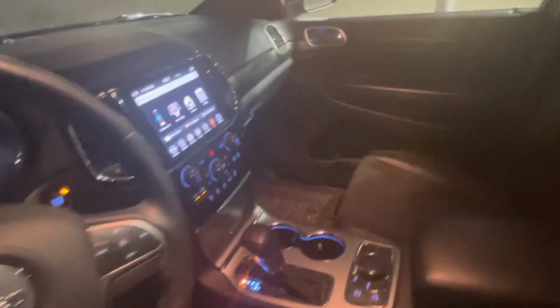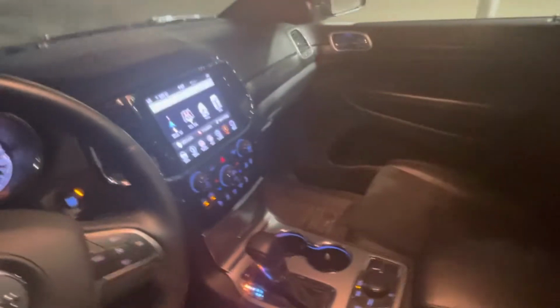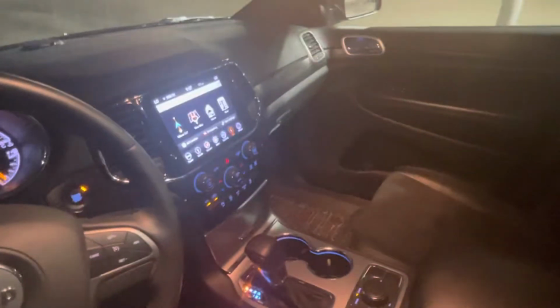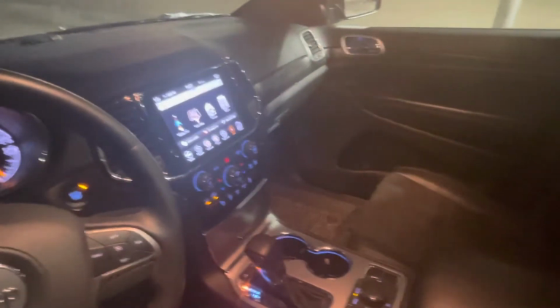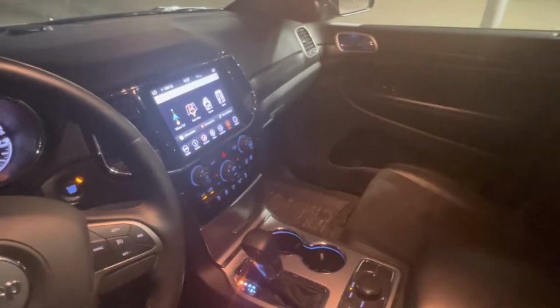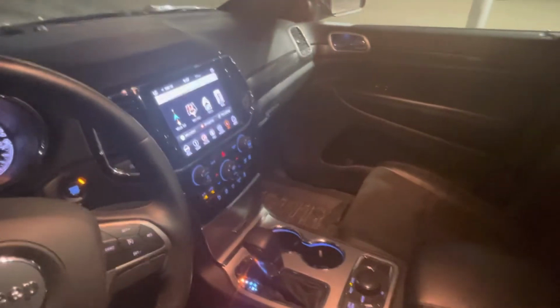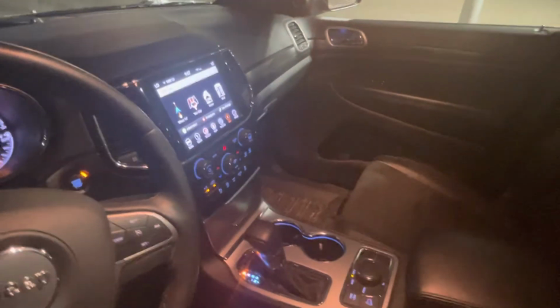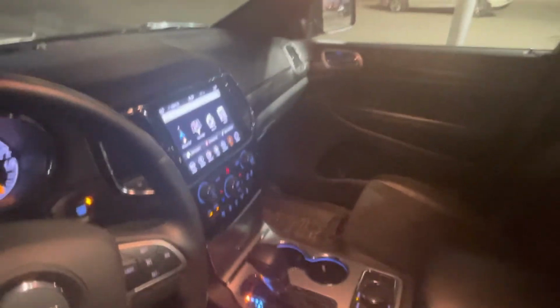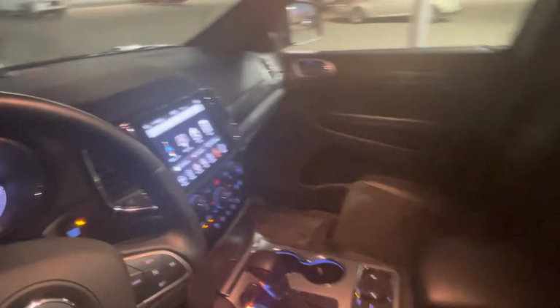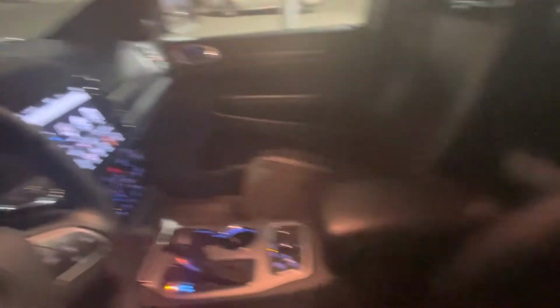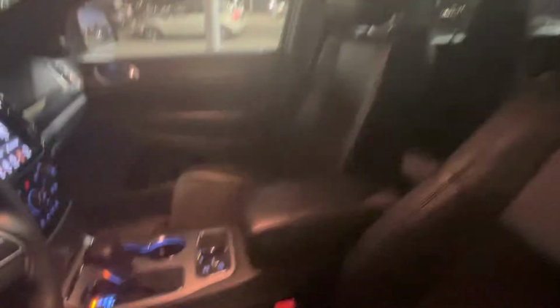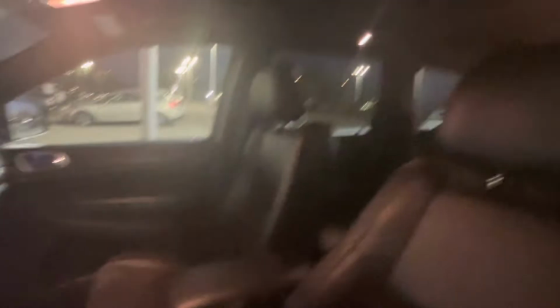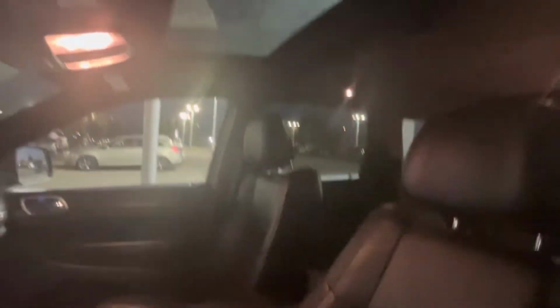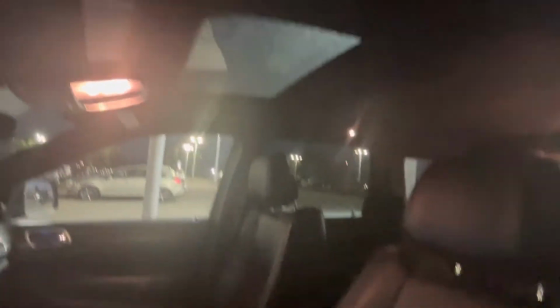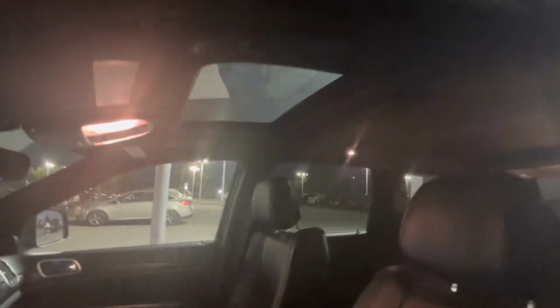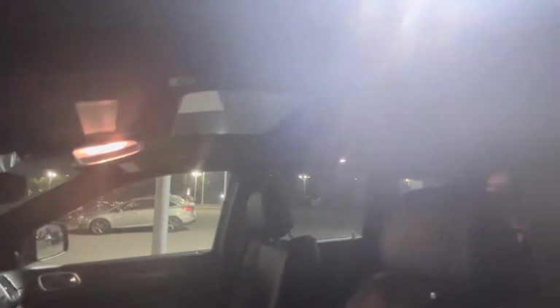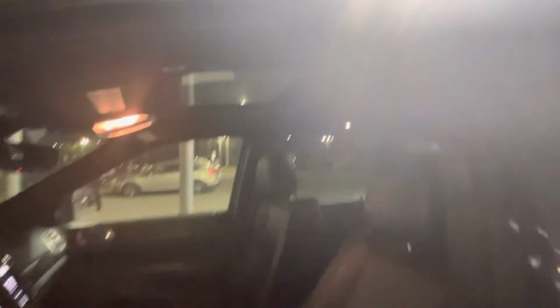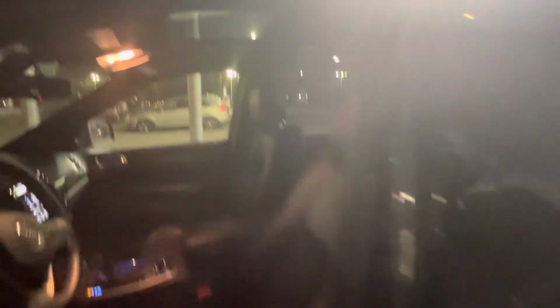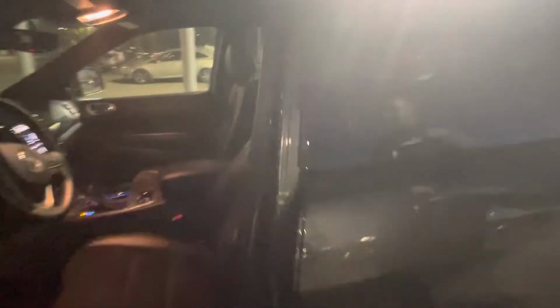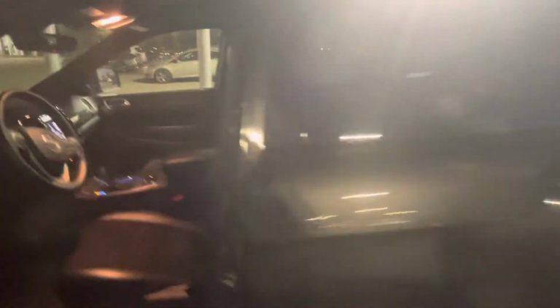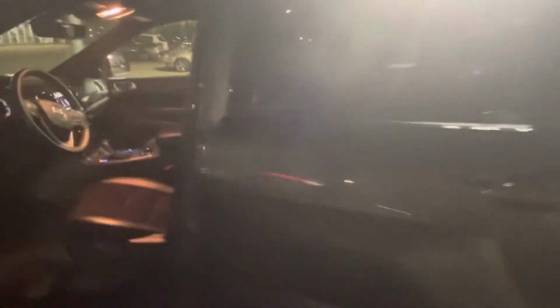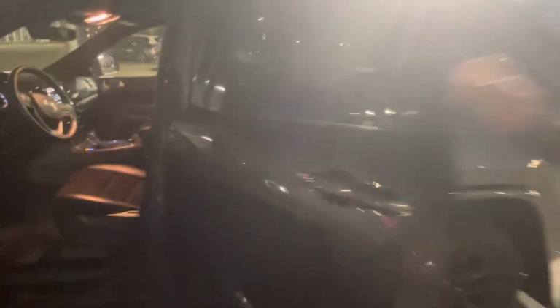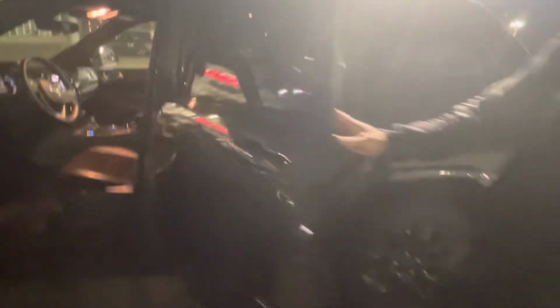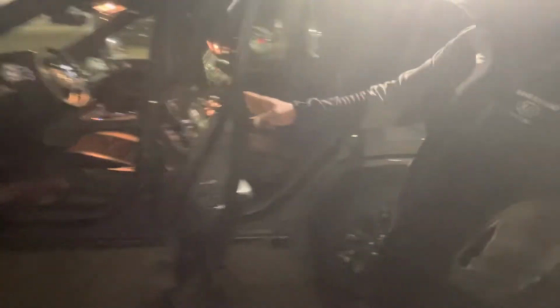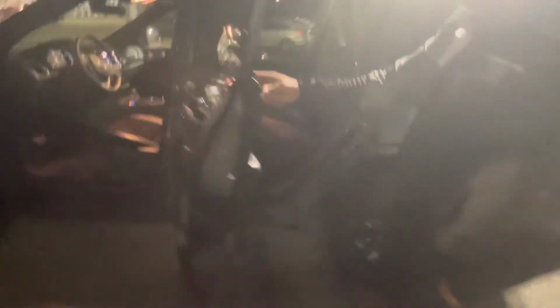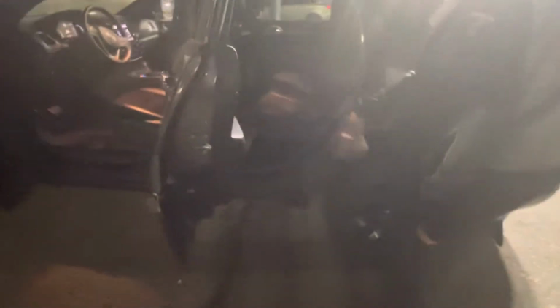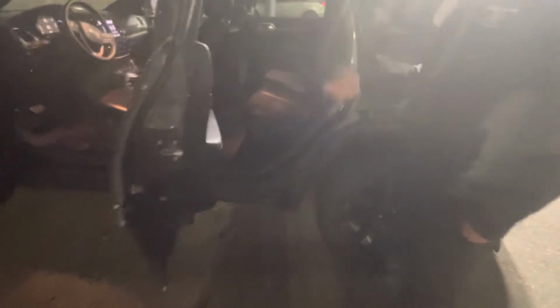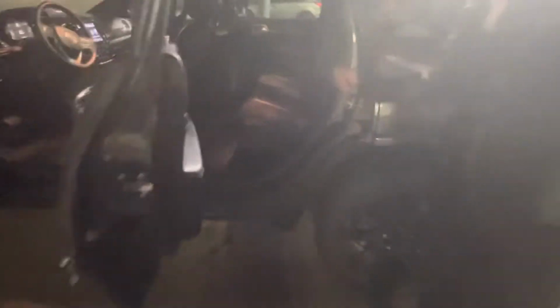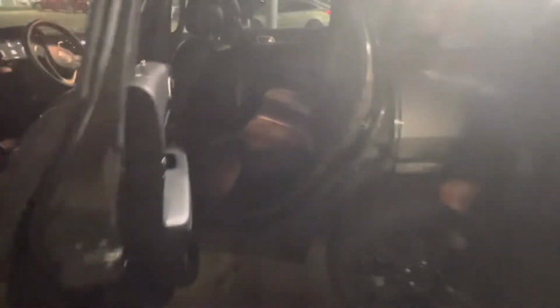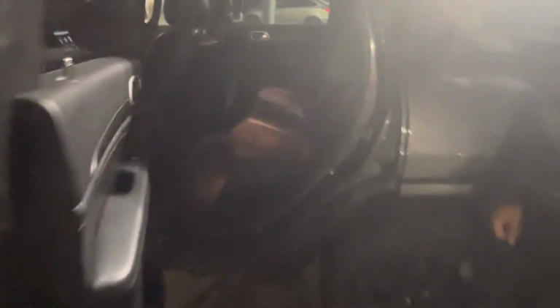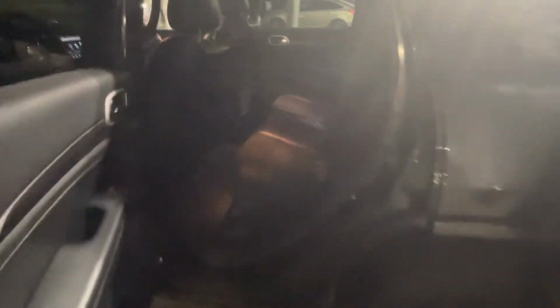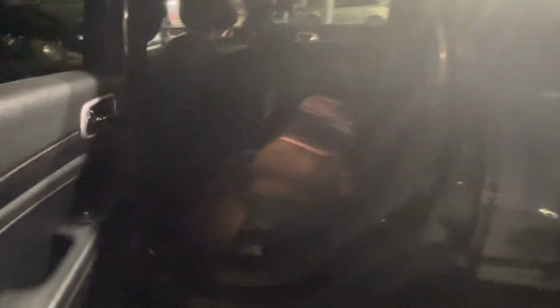It even has your park assist systems, navigation, and View Connect. And coming to the rear, you've got power plugs back there.